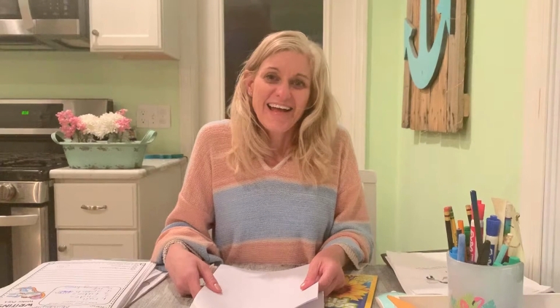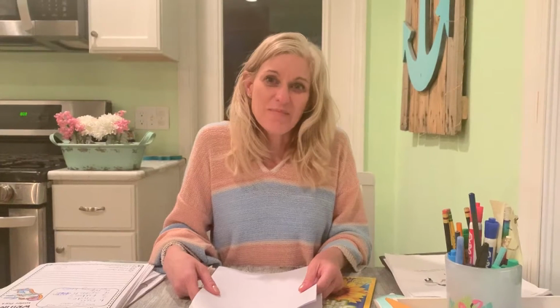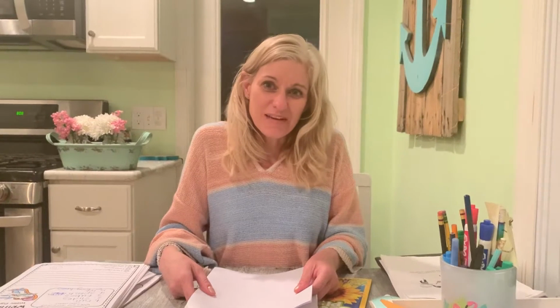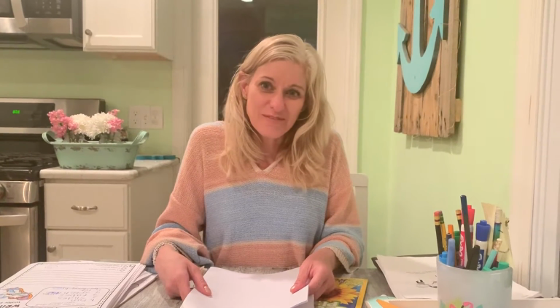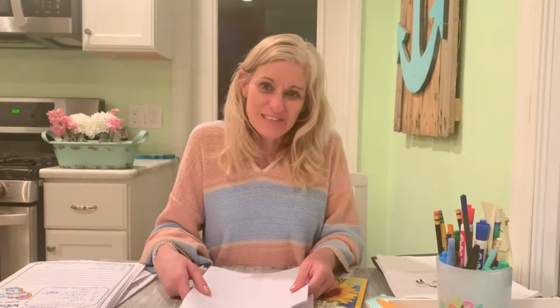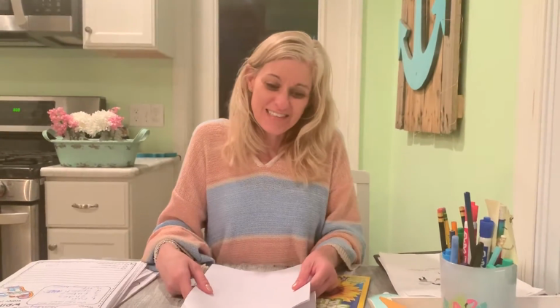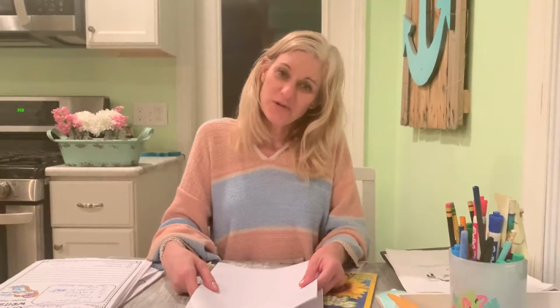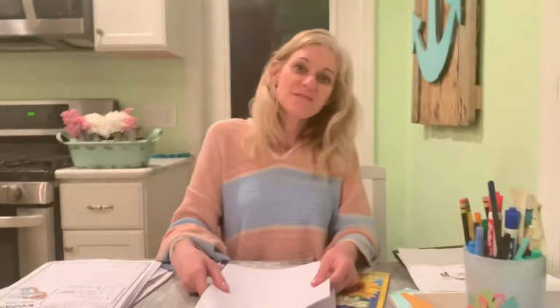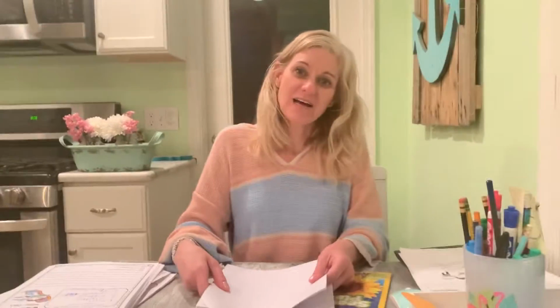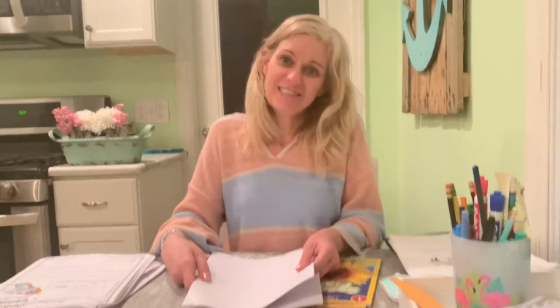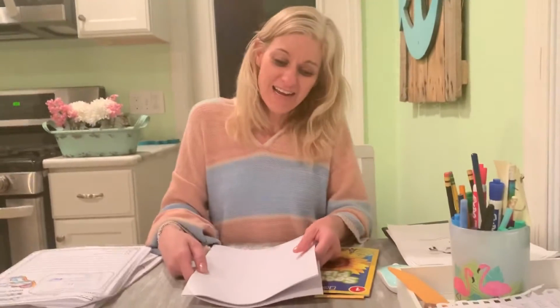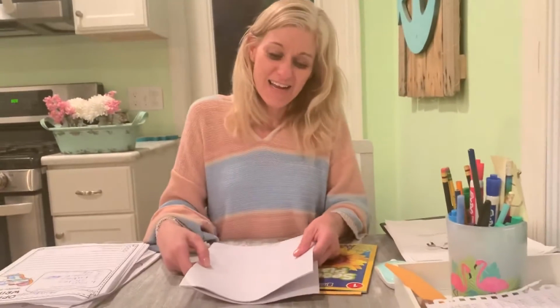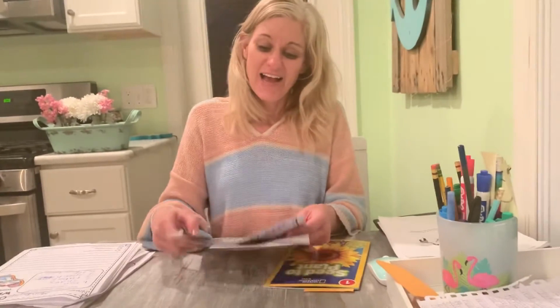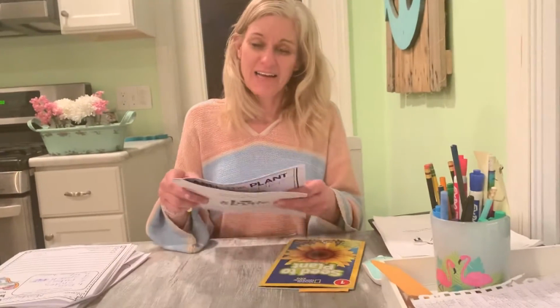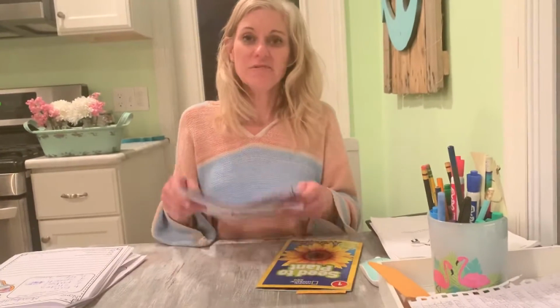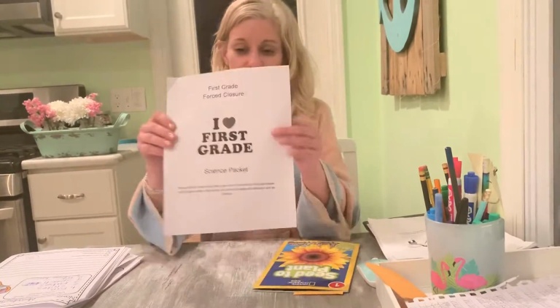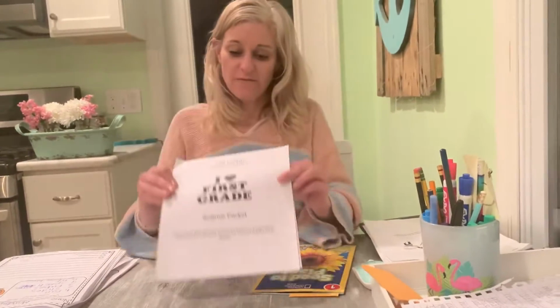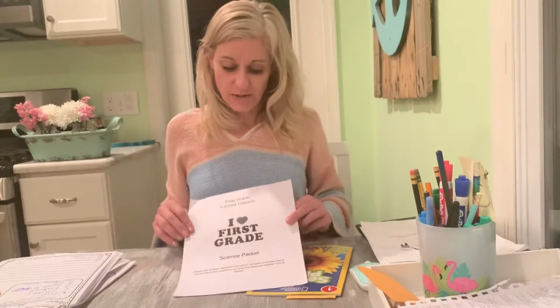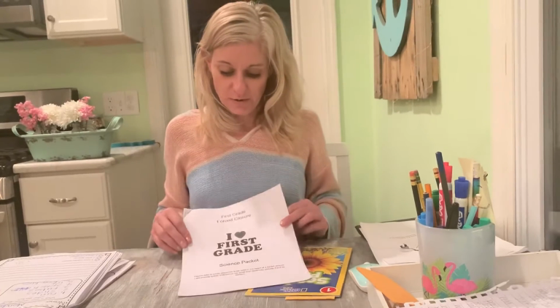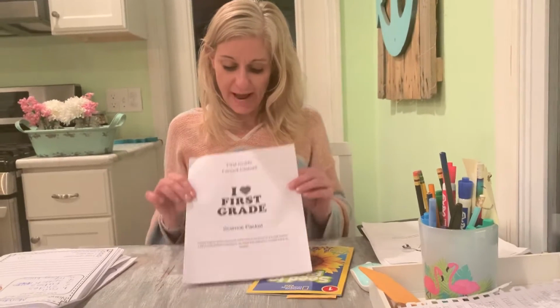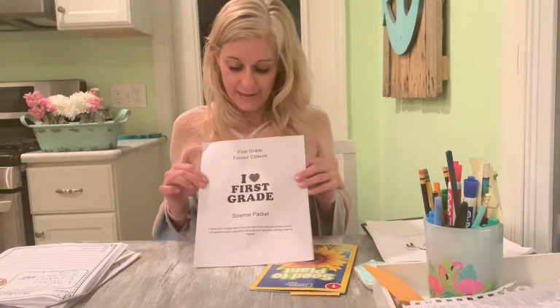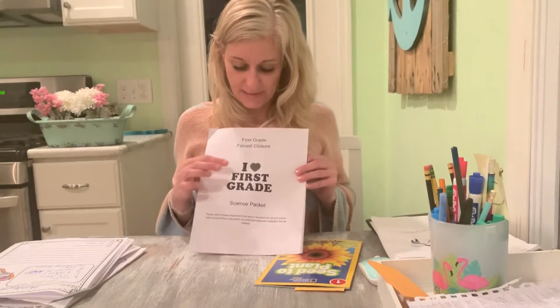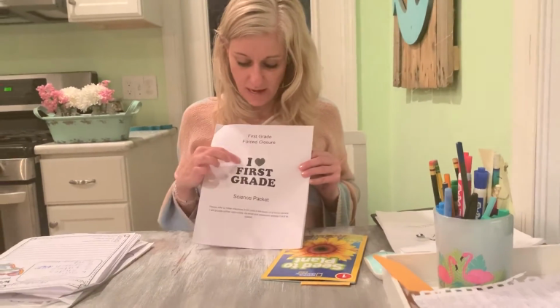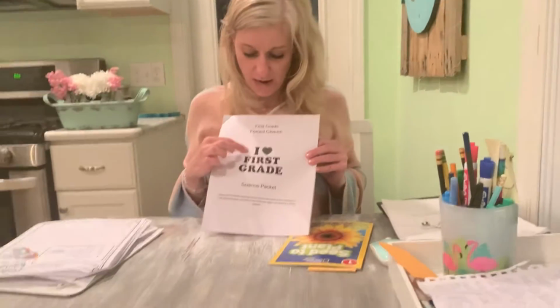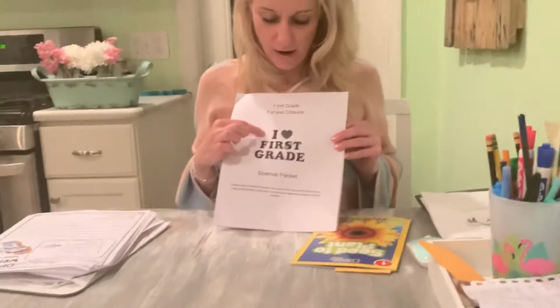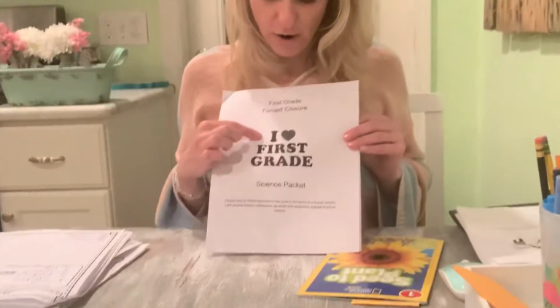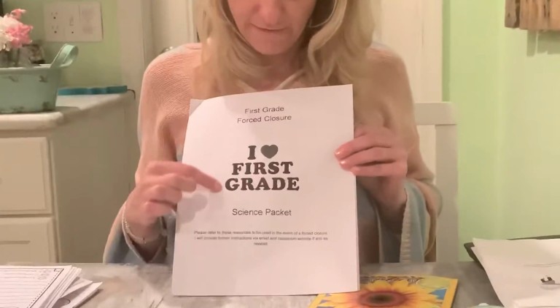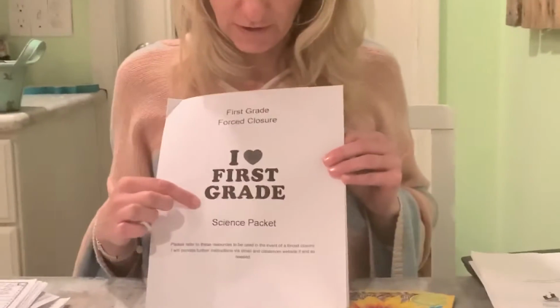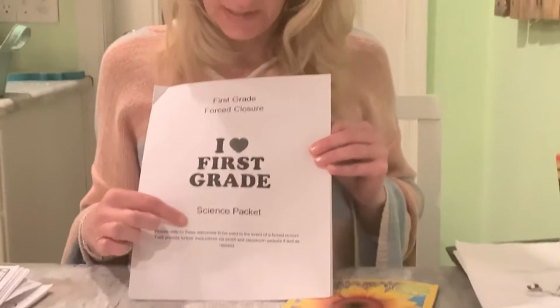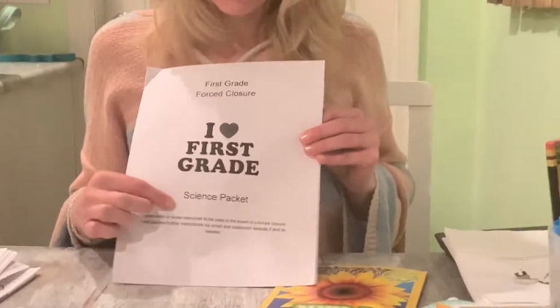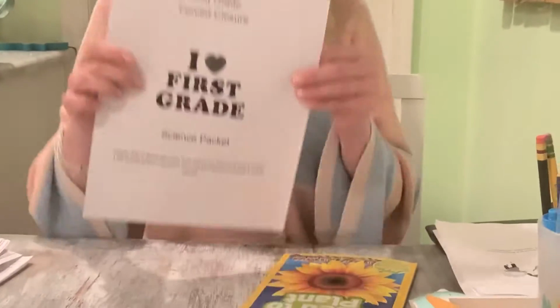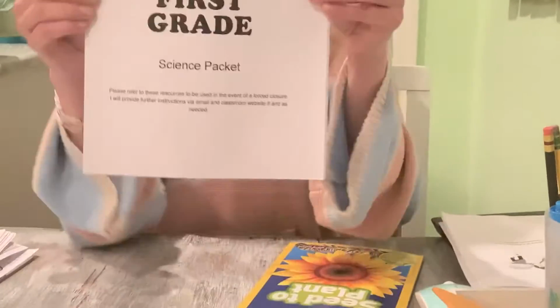Happy Monday, Firsties. We're going to do some science today, and I would like for you to find your packet that says High Heart First Grade Science Packet.